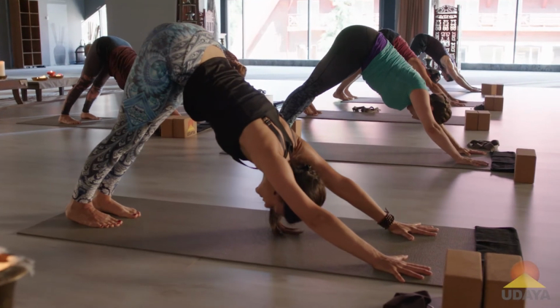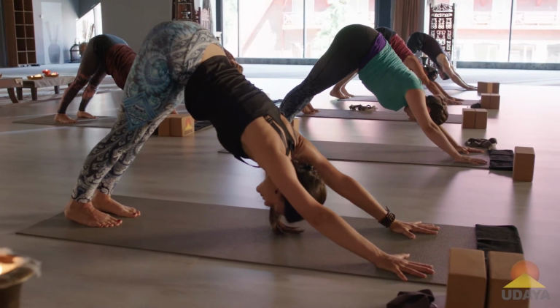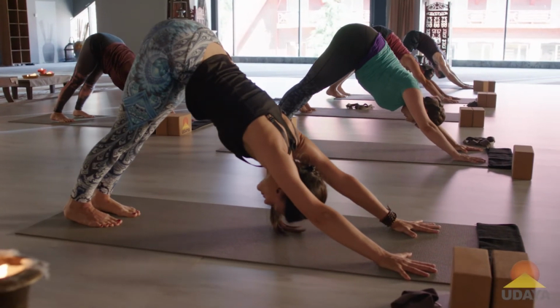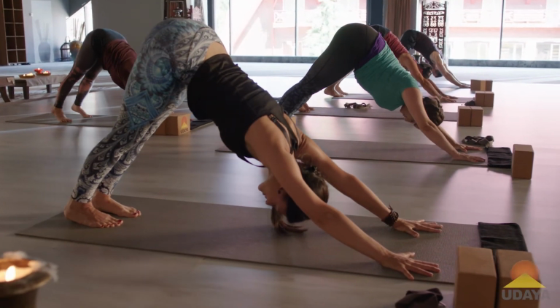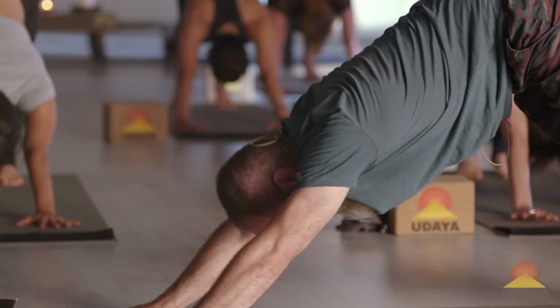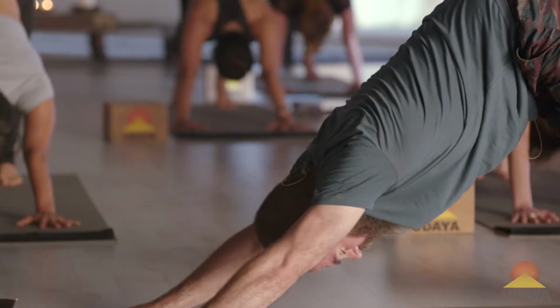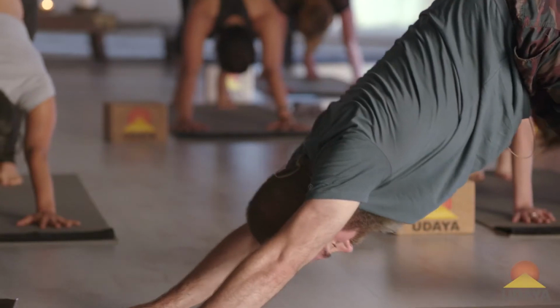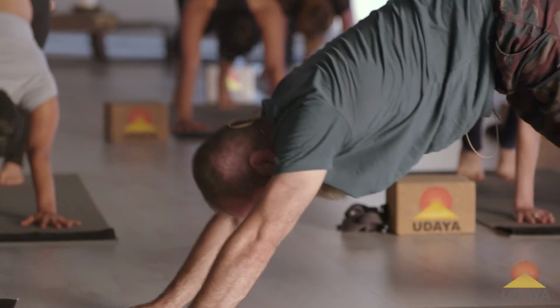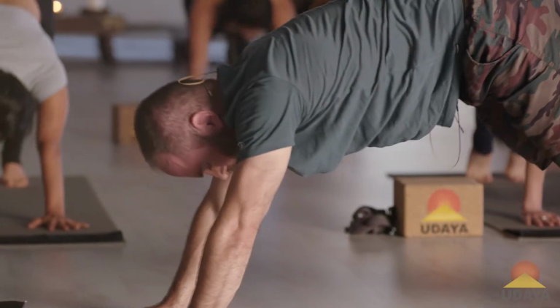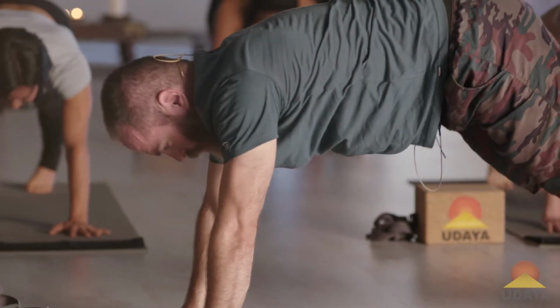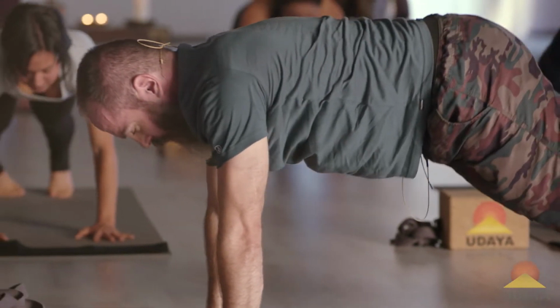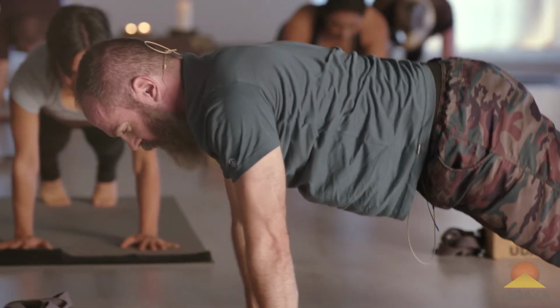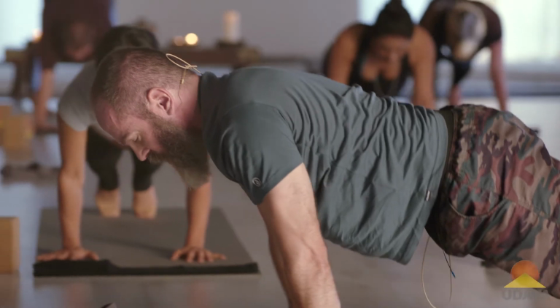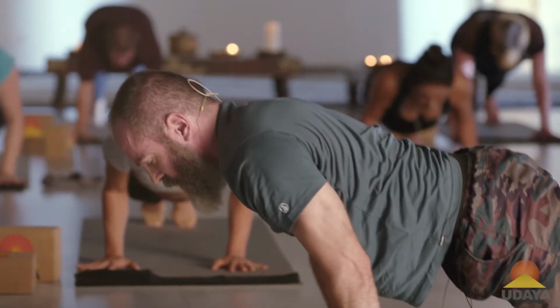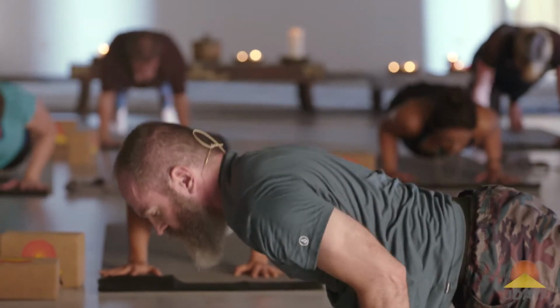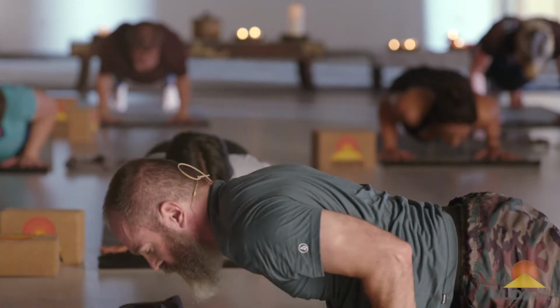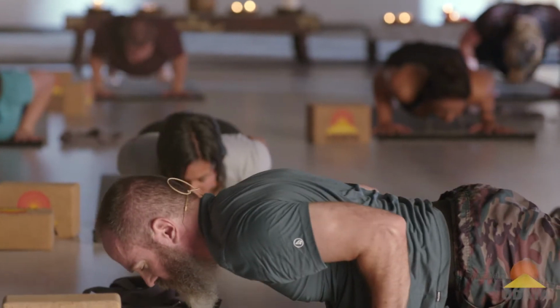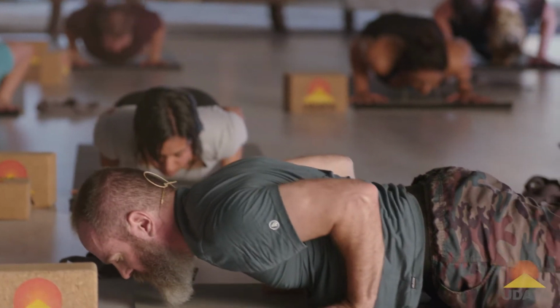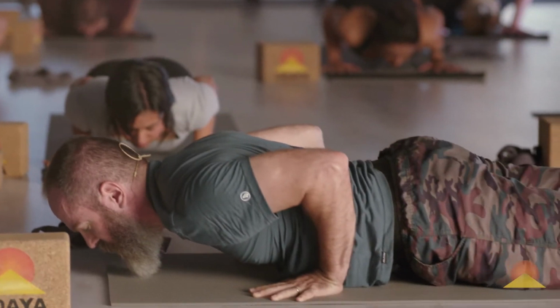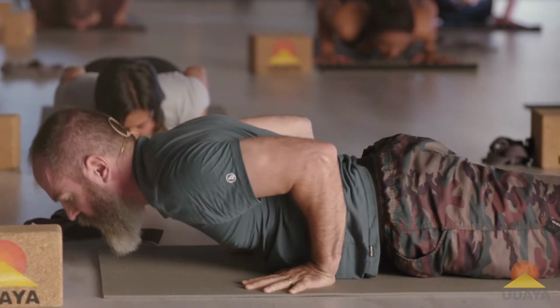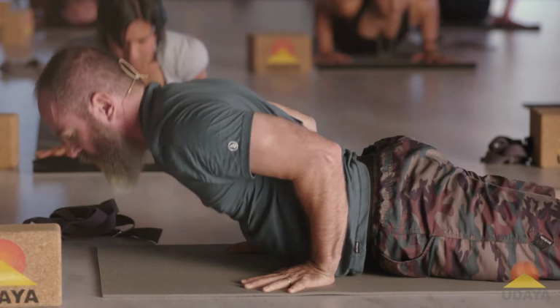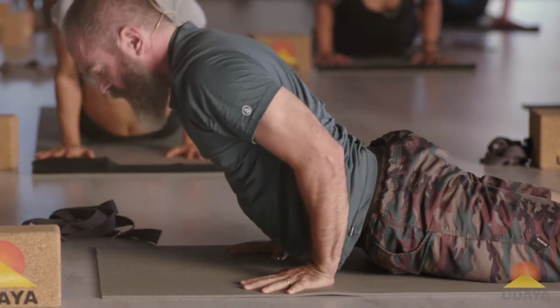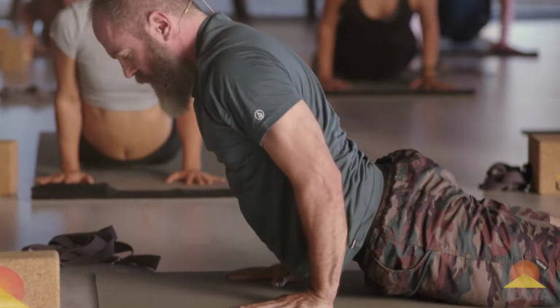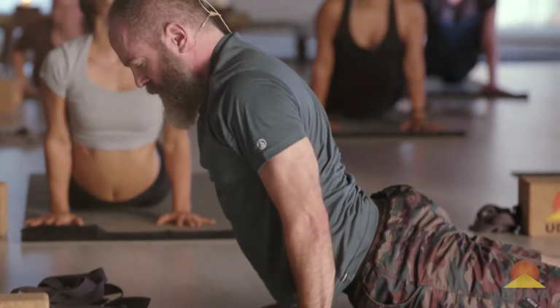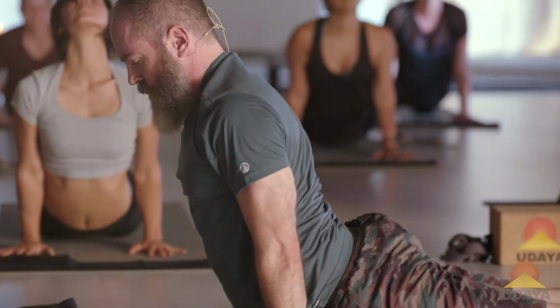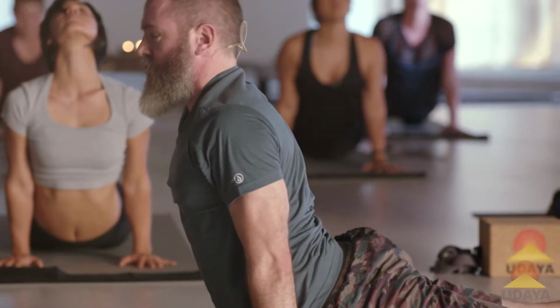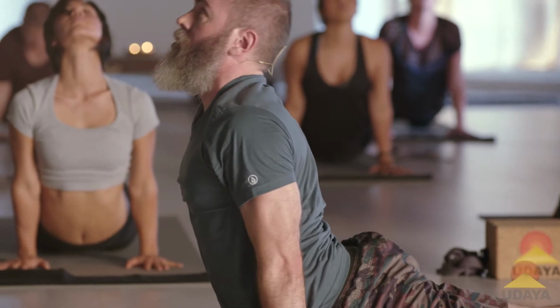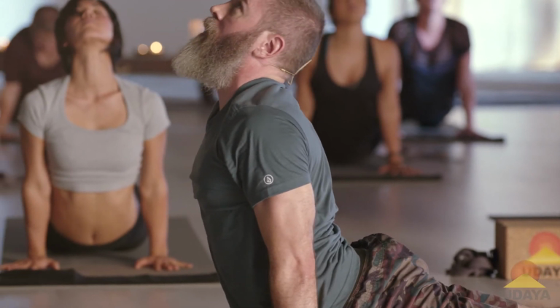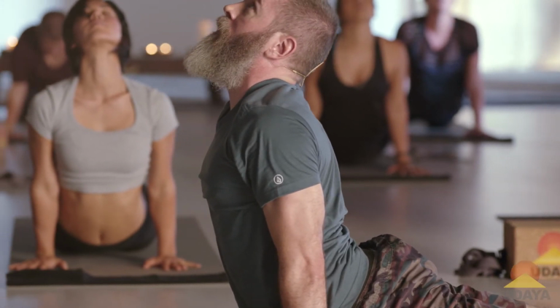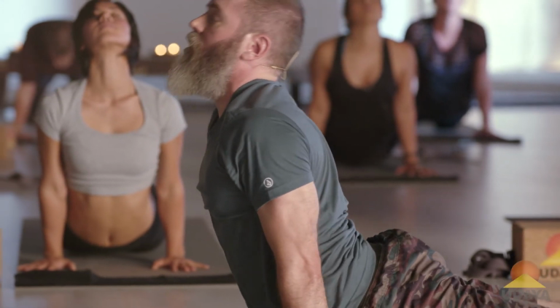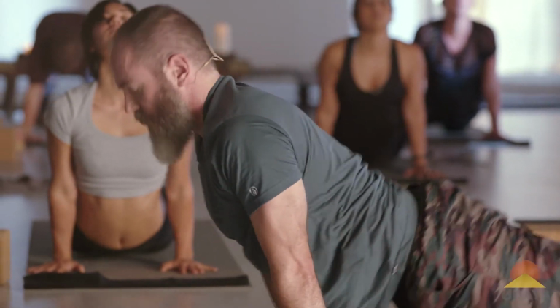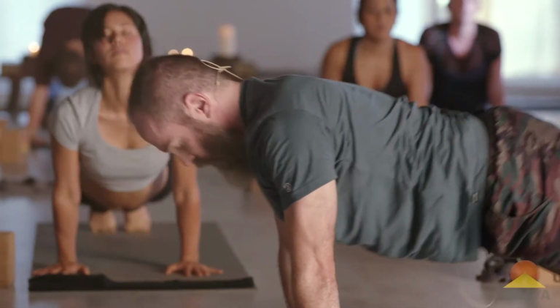Let's do a vinyasa again. Inhale, plank. Exhale, Chaturanga. Inhale, cobra or up dog. Exhale, down dog.